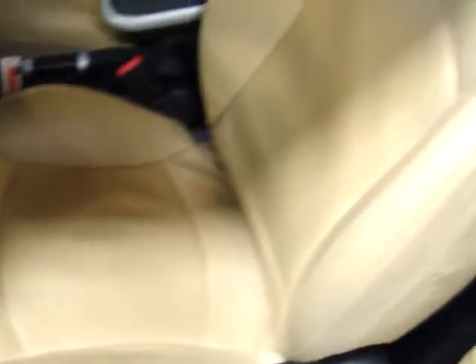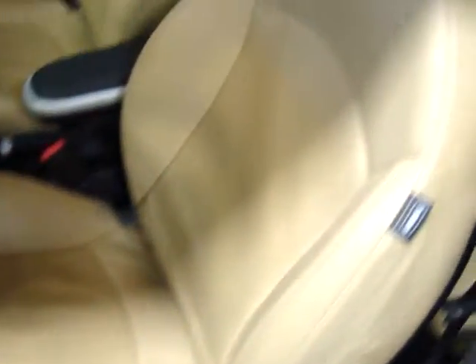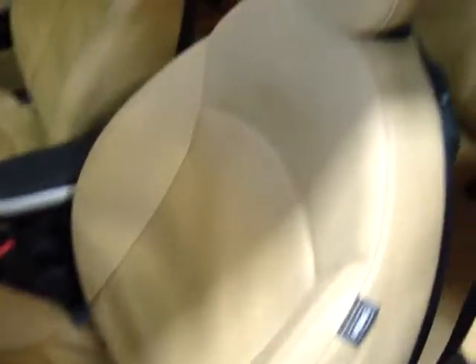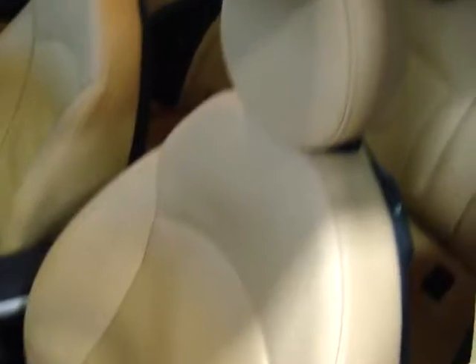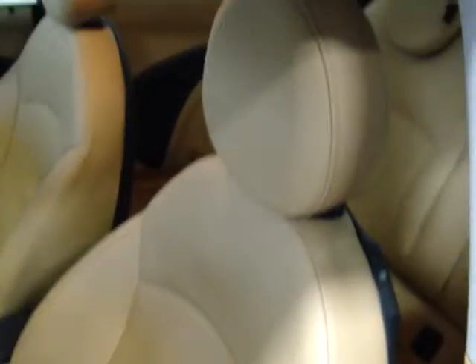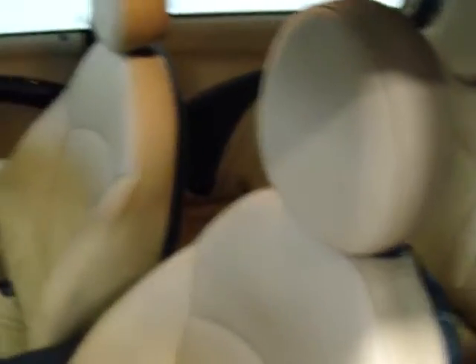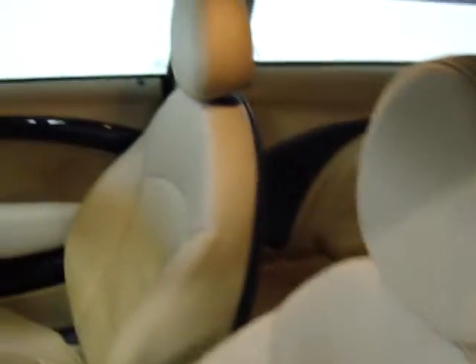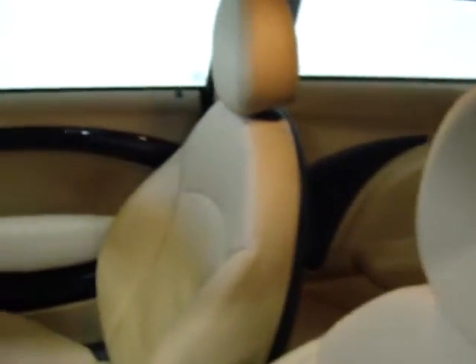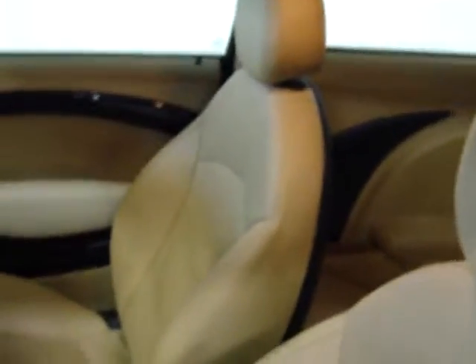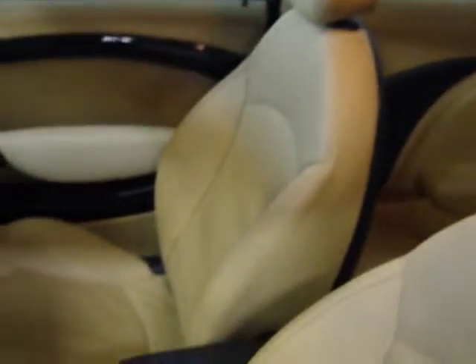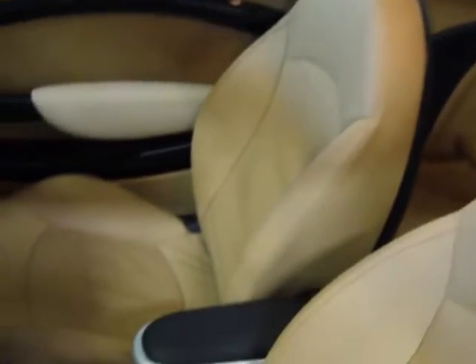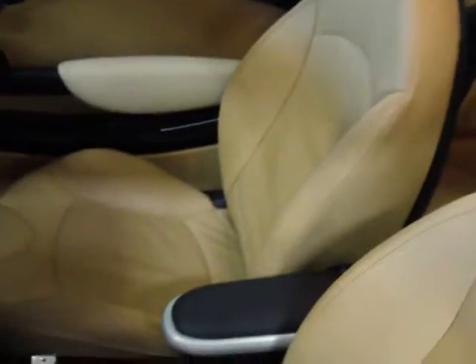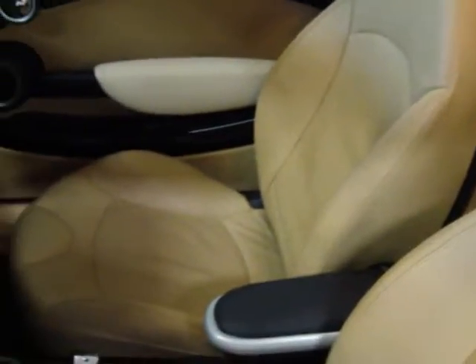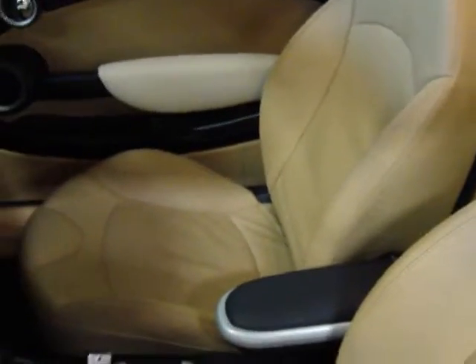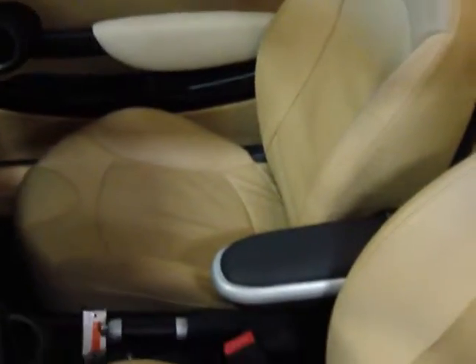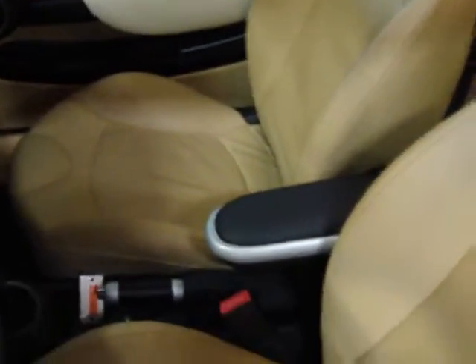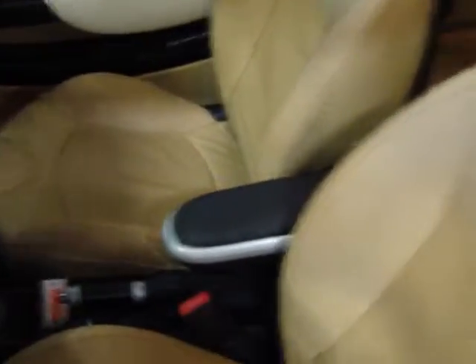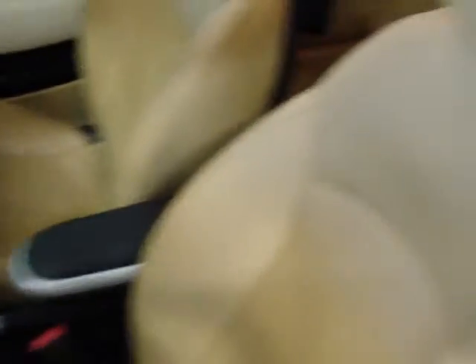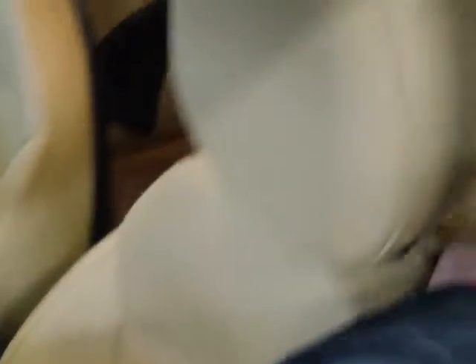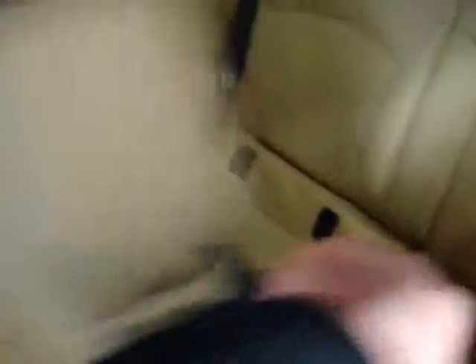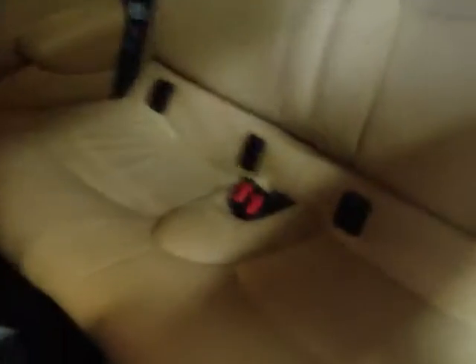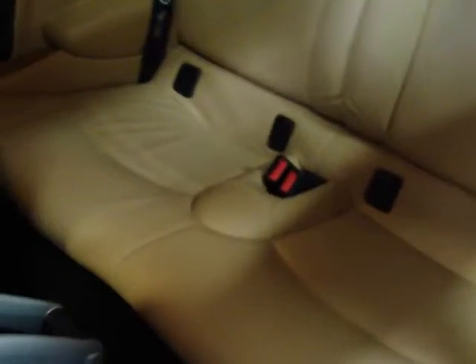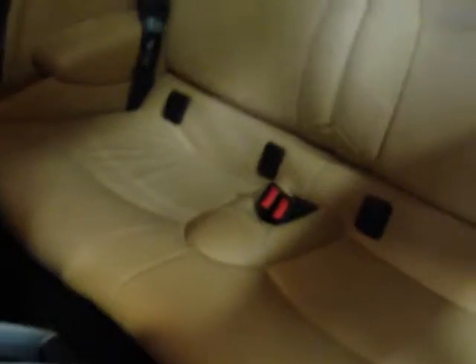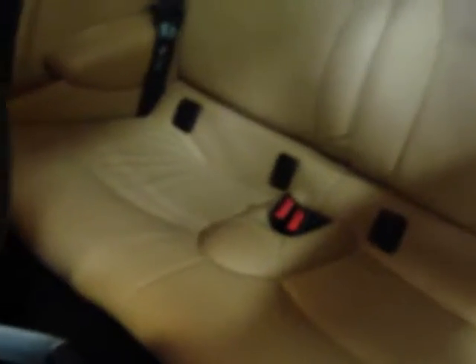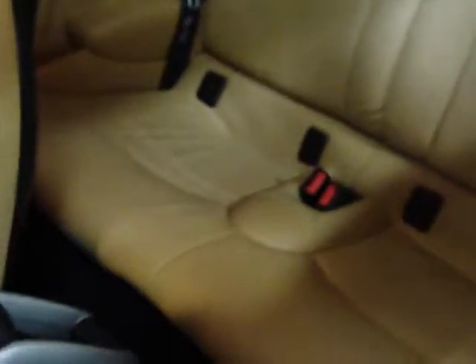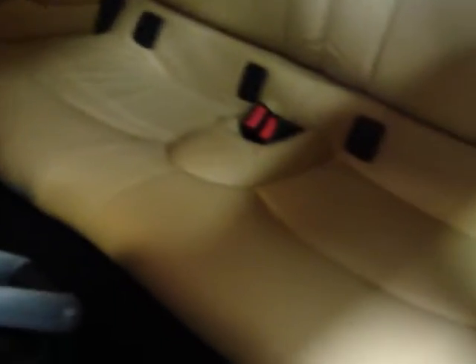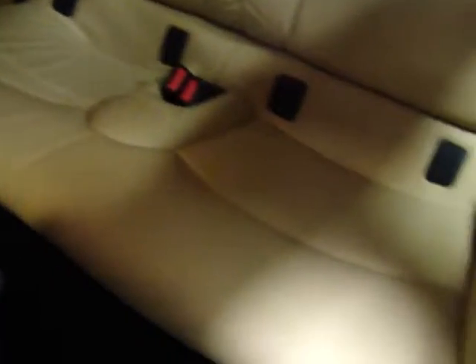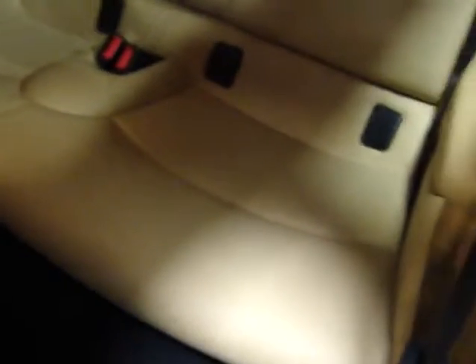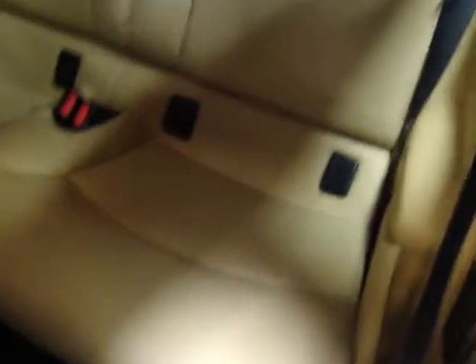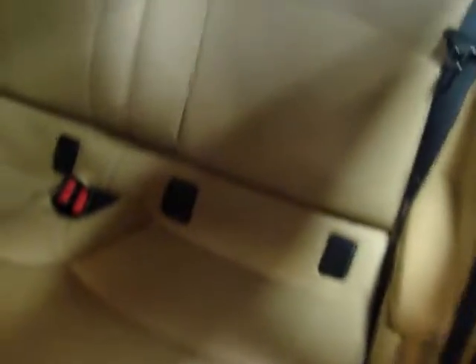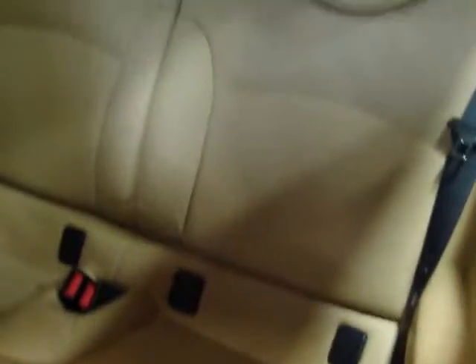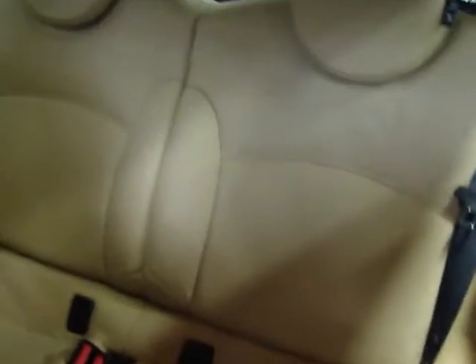Leather's been well taken care of. Mini owners seem to be pretty careful about taking care of their stuff. There's the back seat.